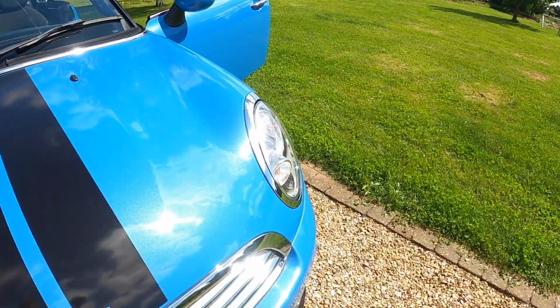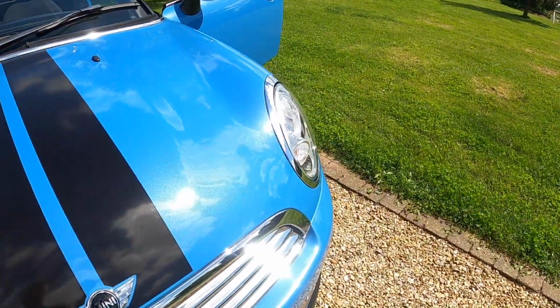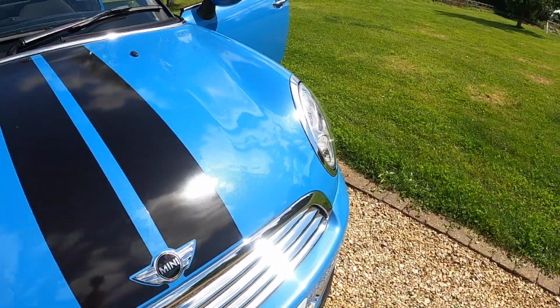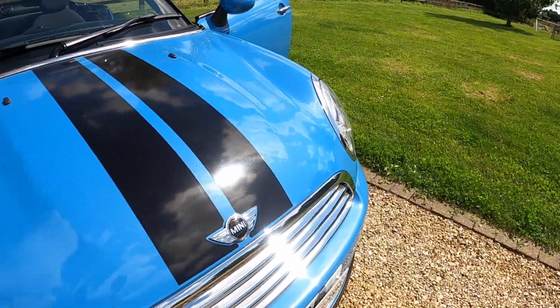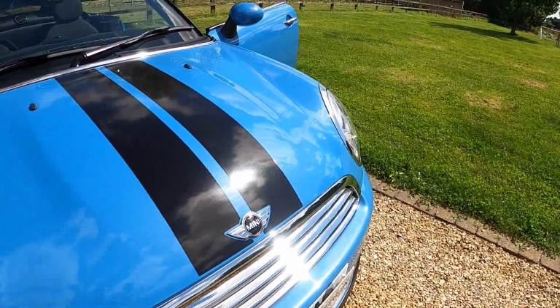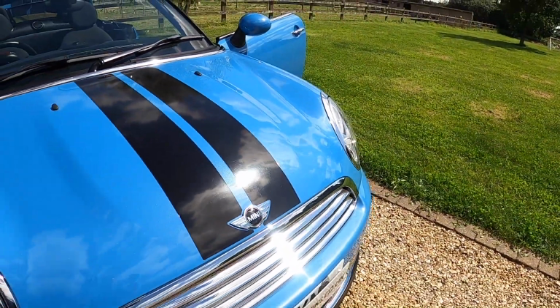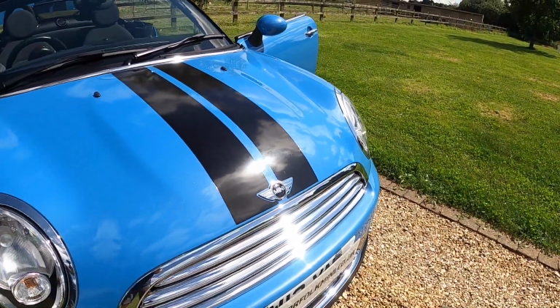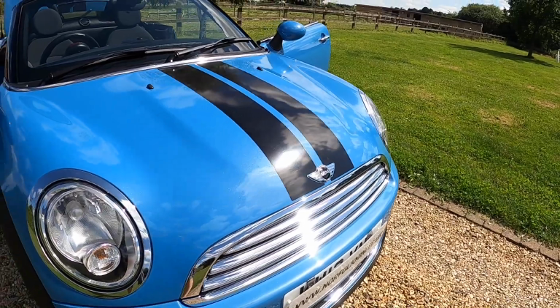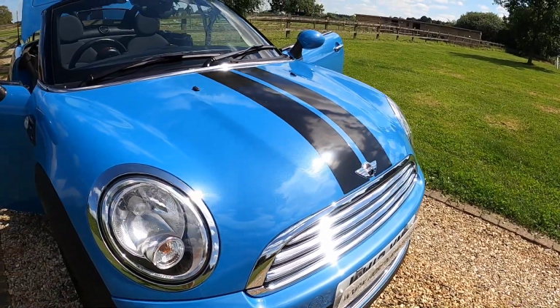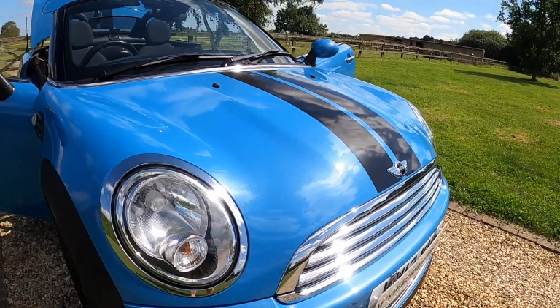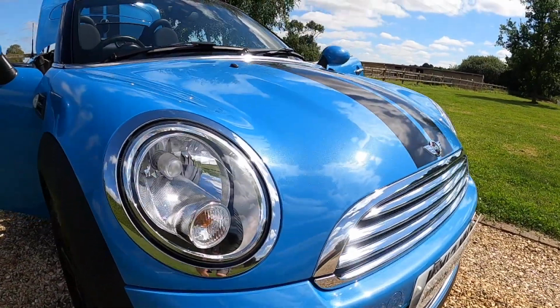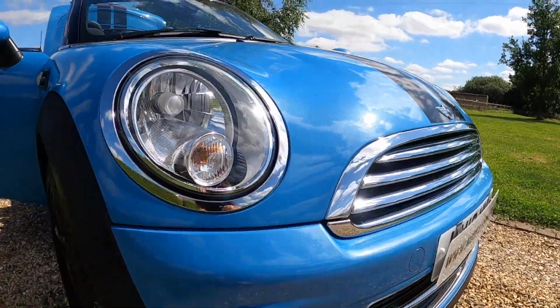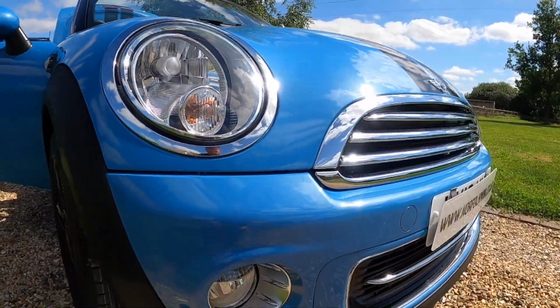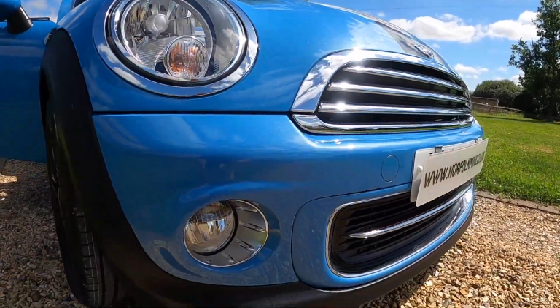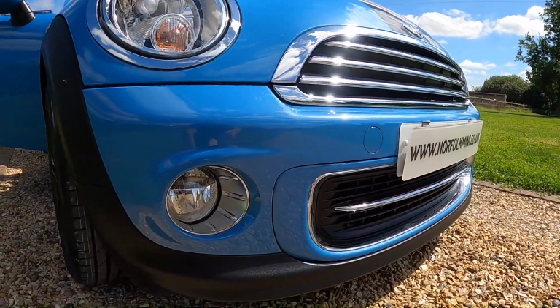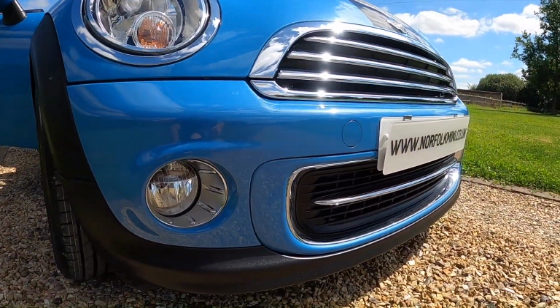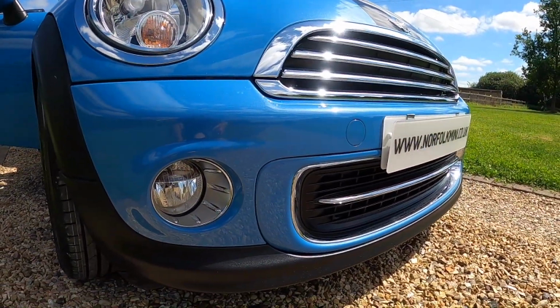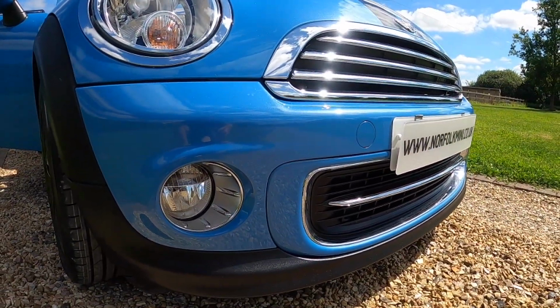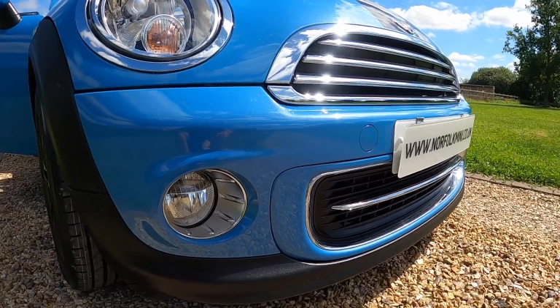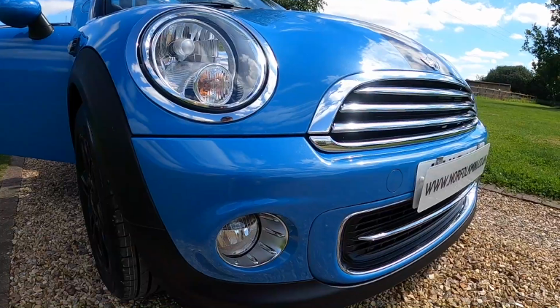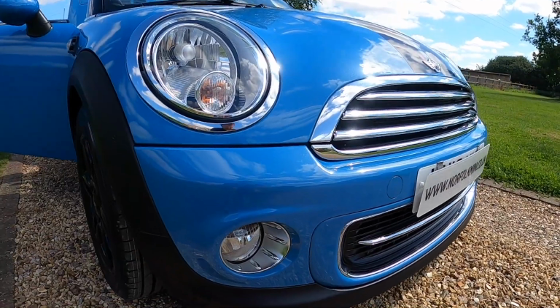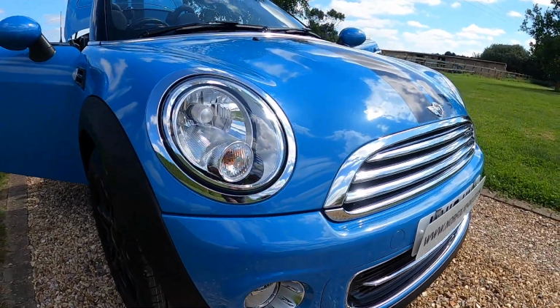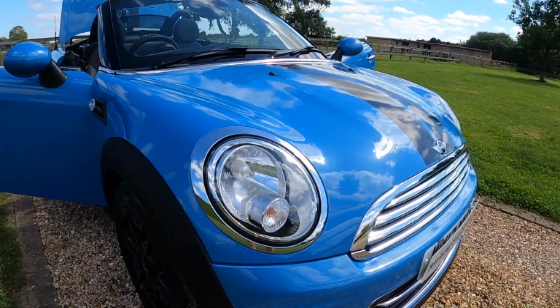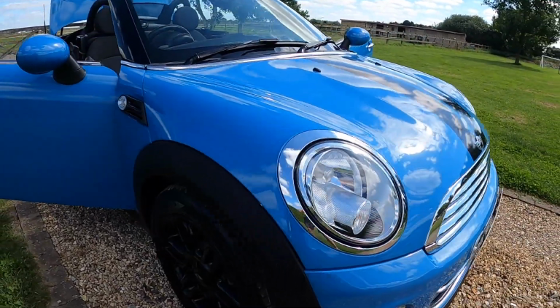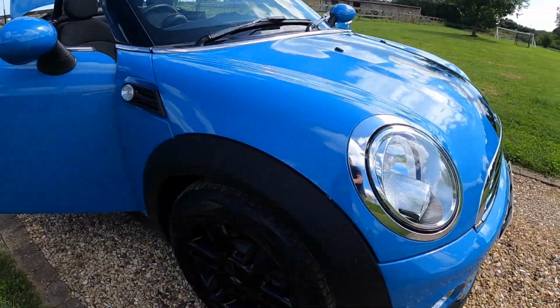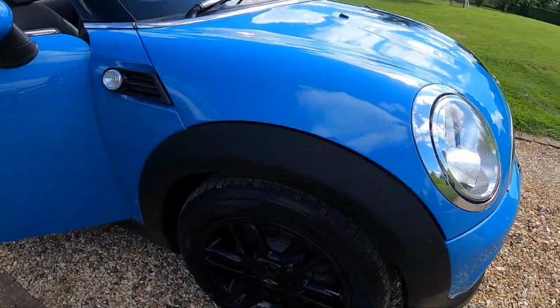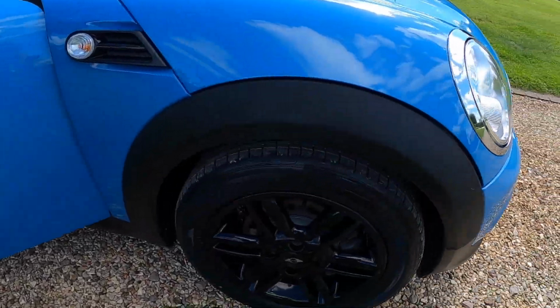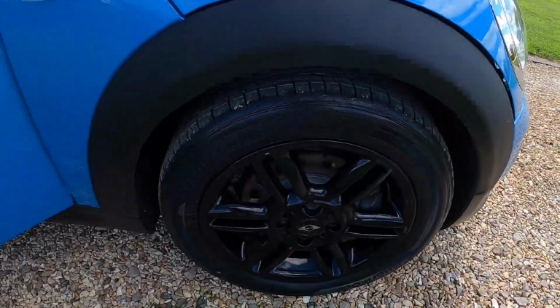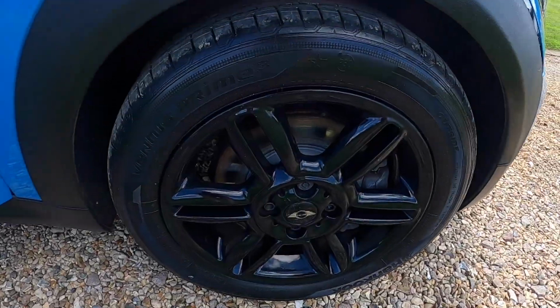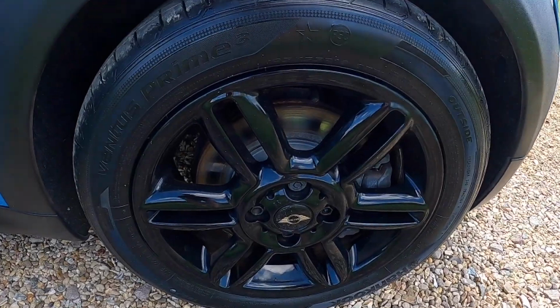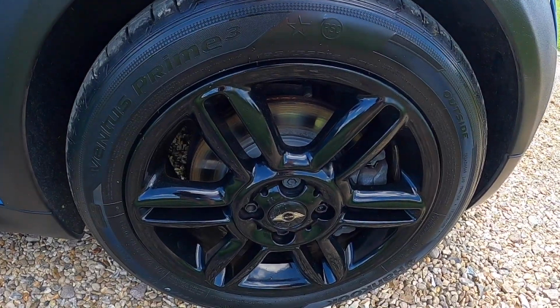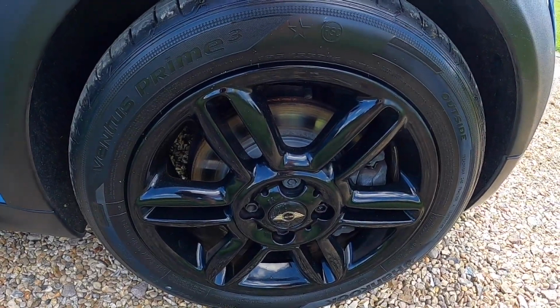It's got the black bonnet stripes and it's got the Chilli pack, so it comes with additional chrome trims, clear indicator lenses, and front fog lights. It also has the upgrade gloss black 16 inch twin spoke alloy wheels.